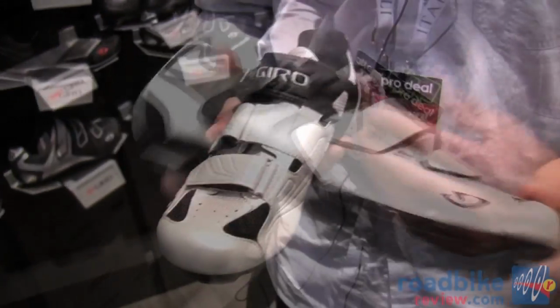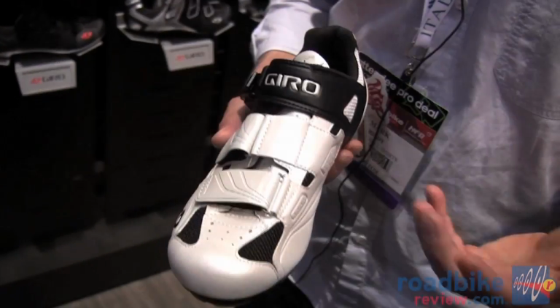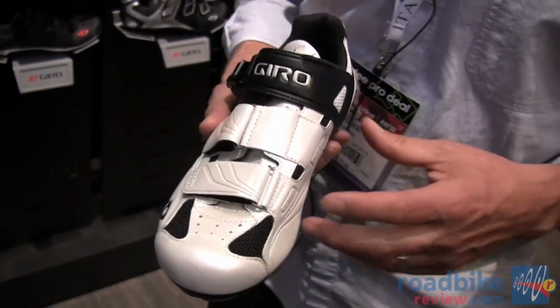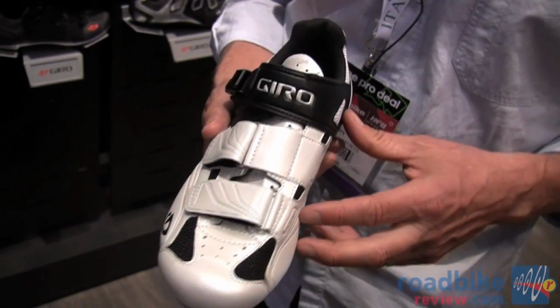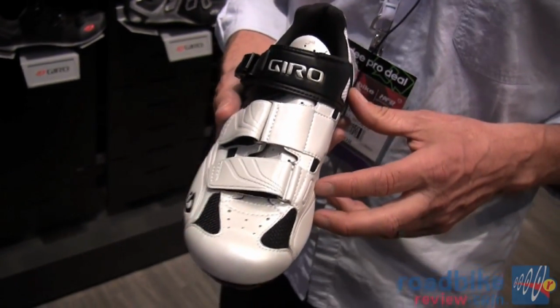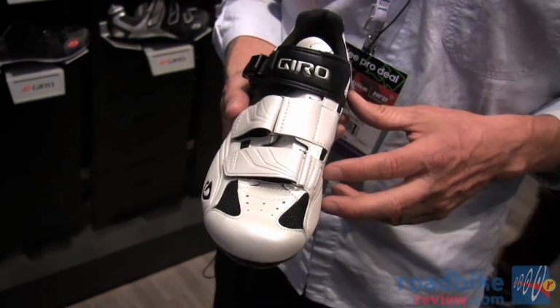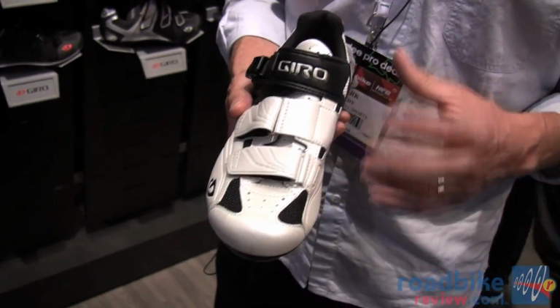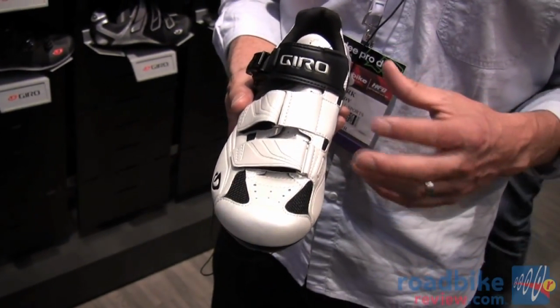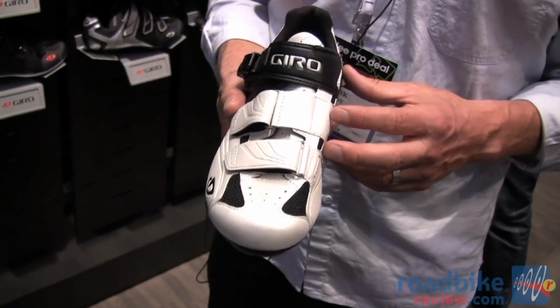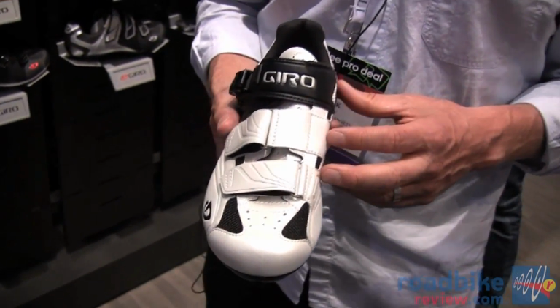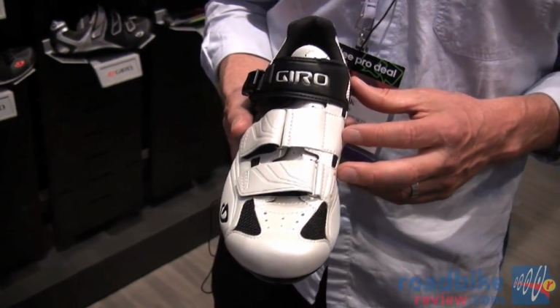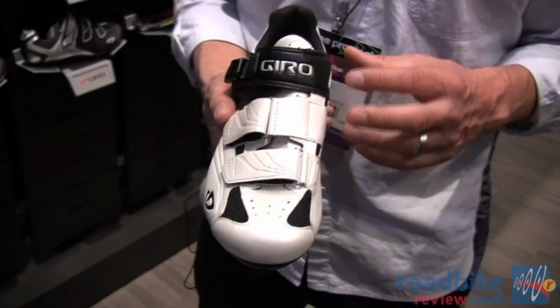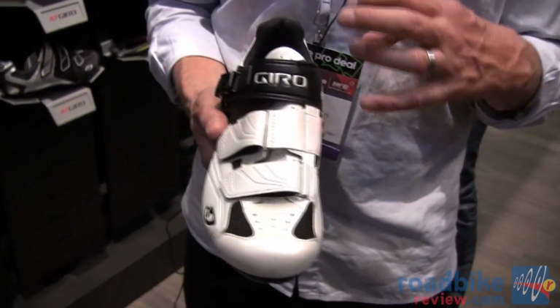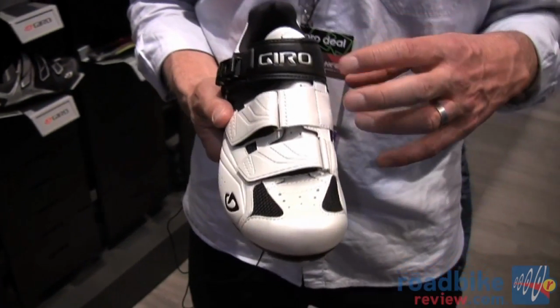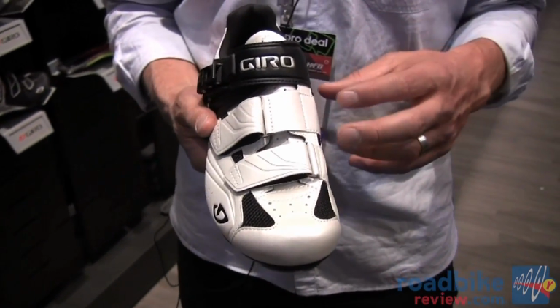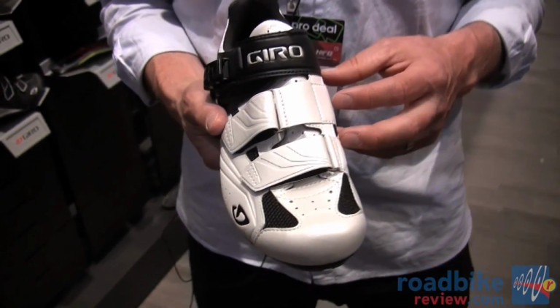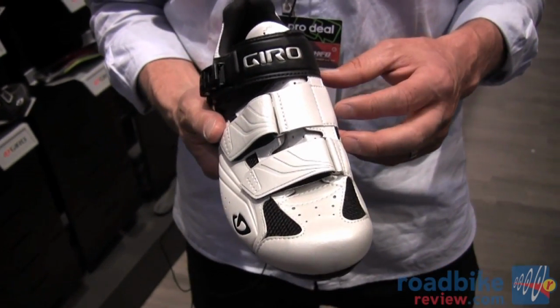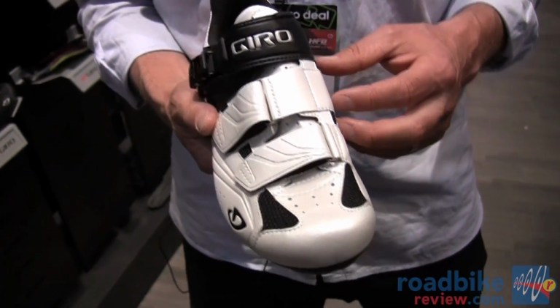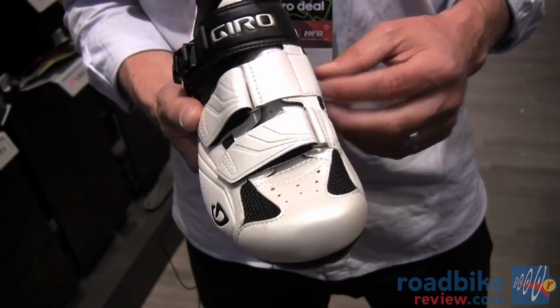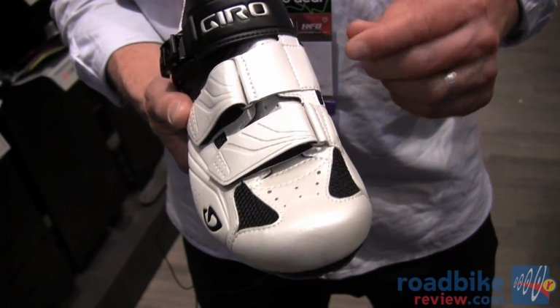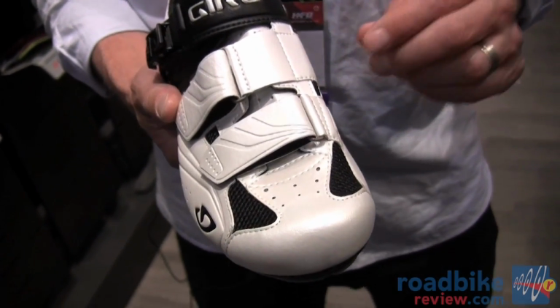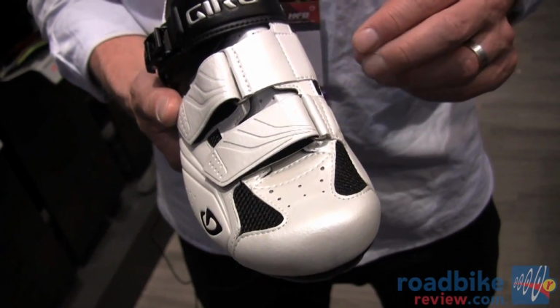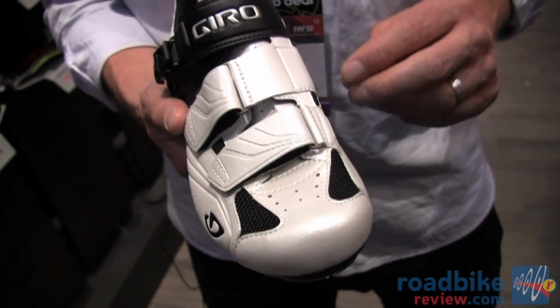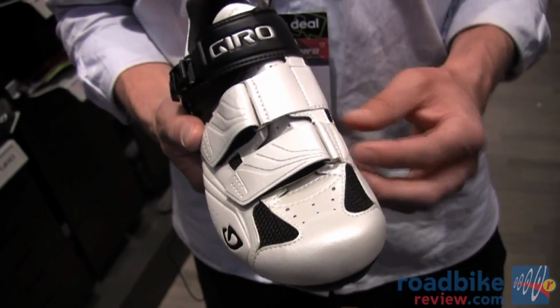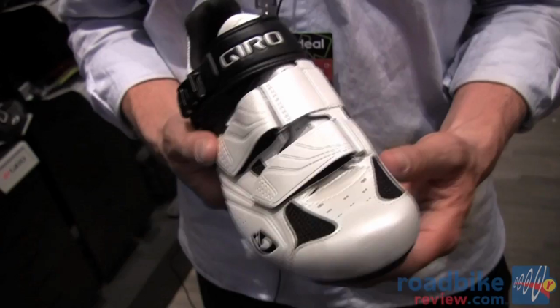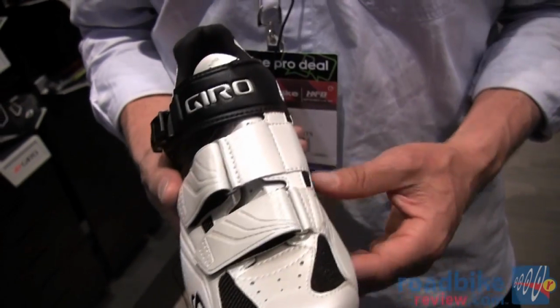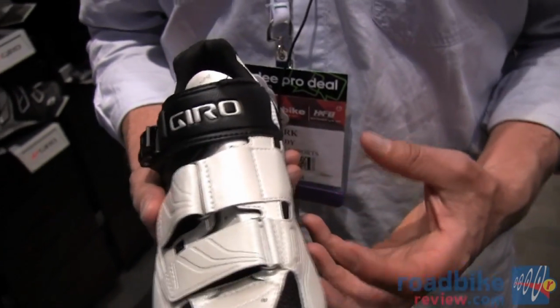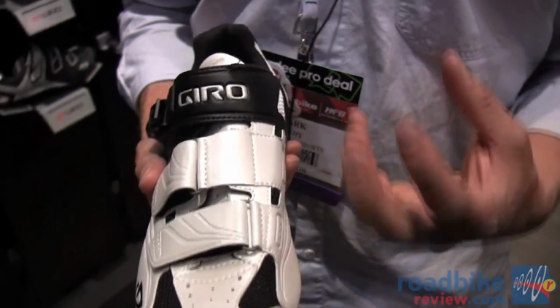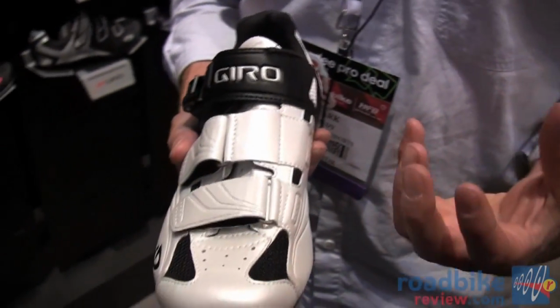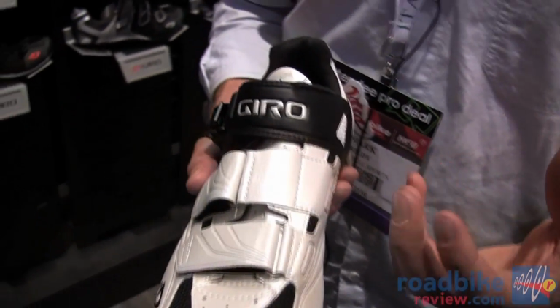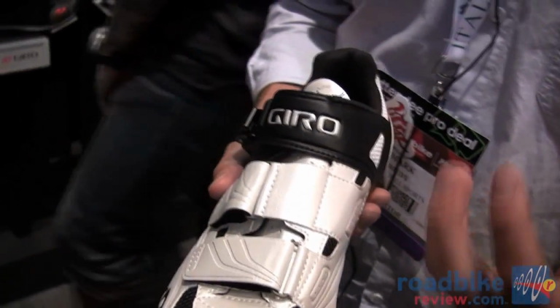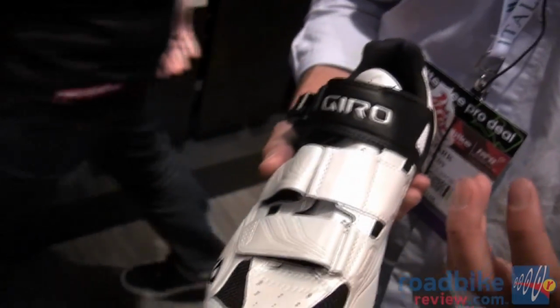Like all our more expensive shoes, the Apex is built around the Giro Superfit Last, so the fit is designed to be really comfortable yet aggressive enough that it will still hold your feet in place when you're riding hard.